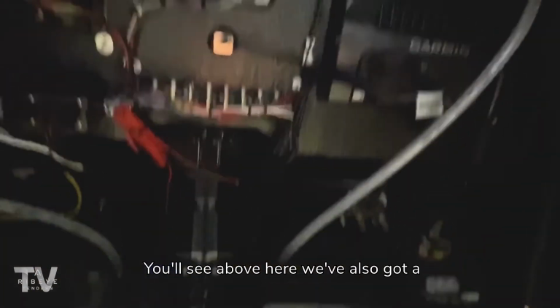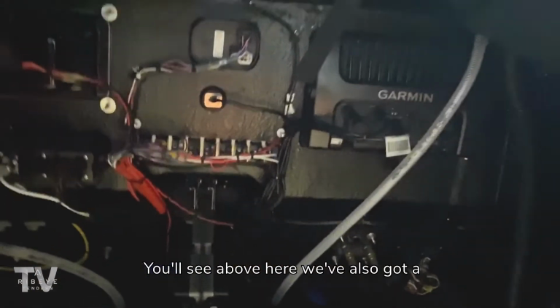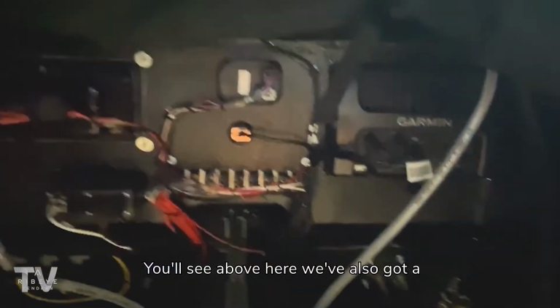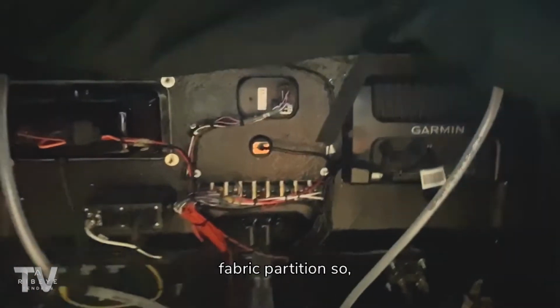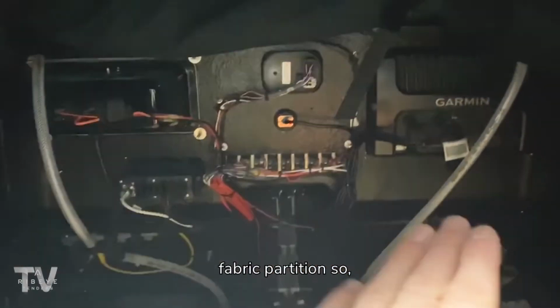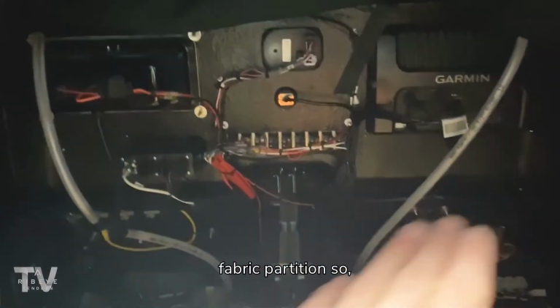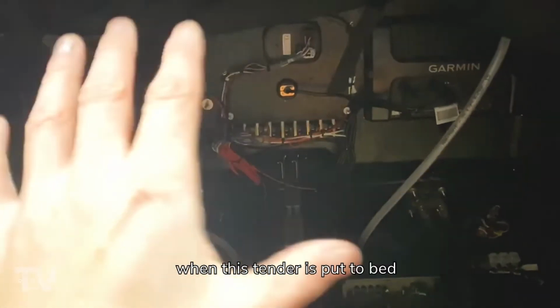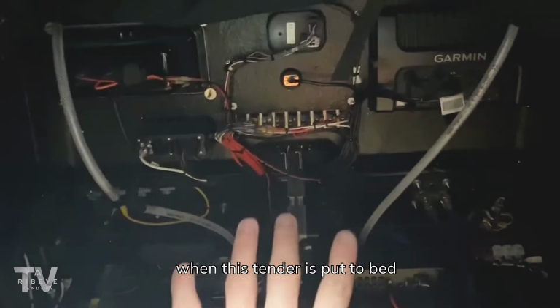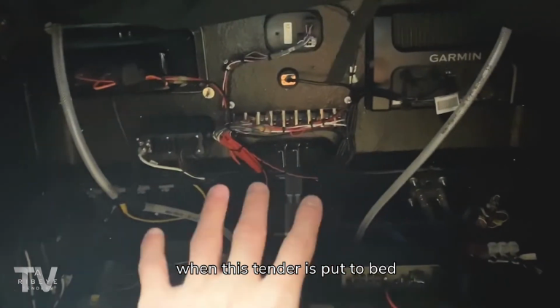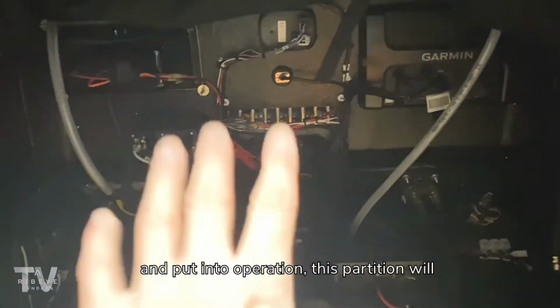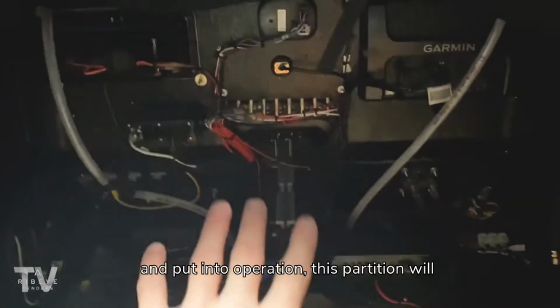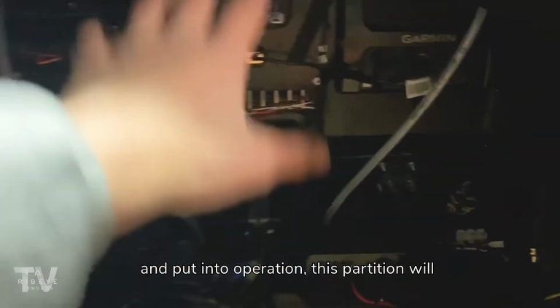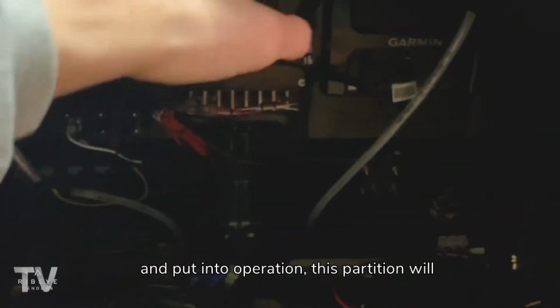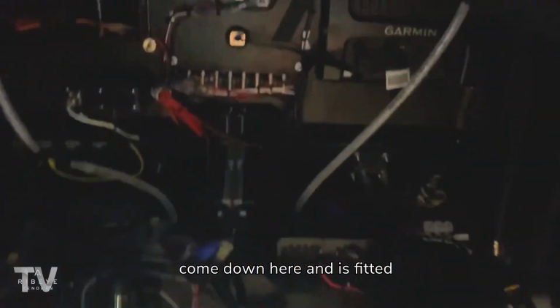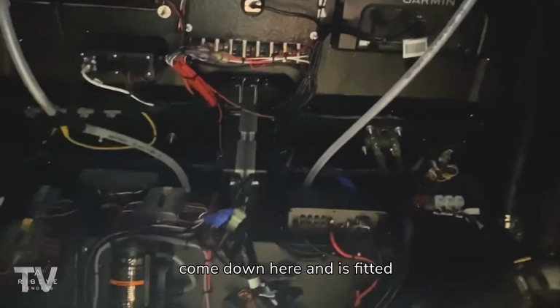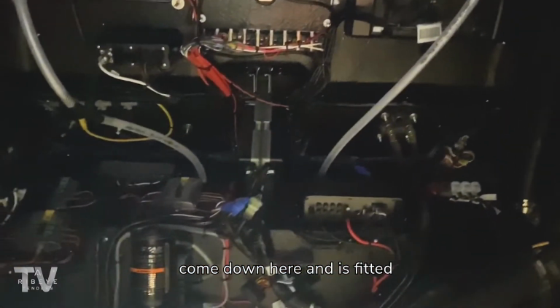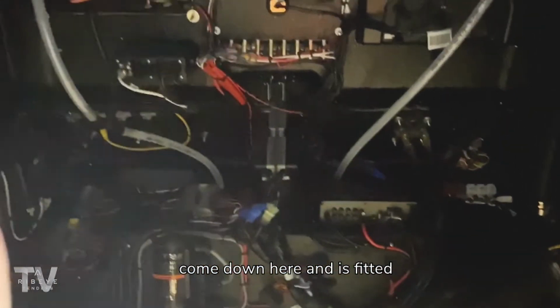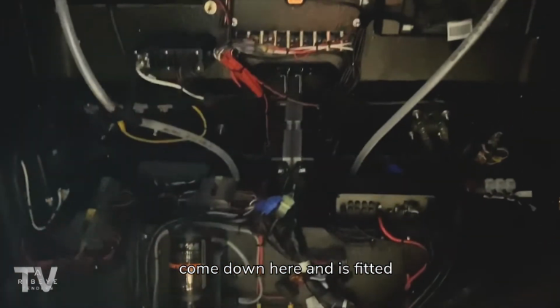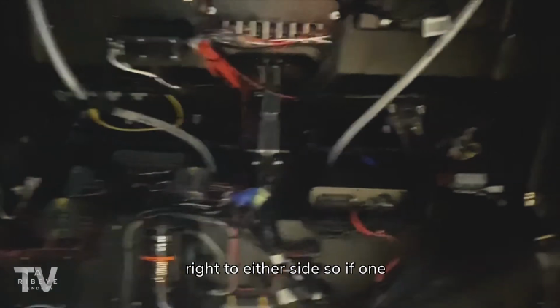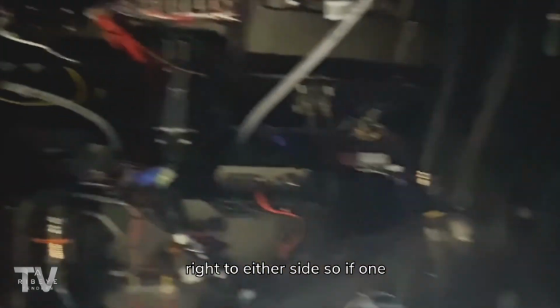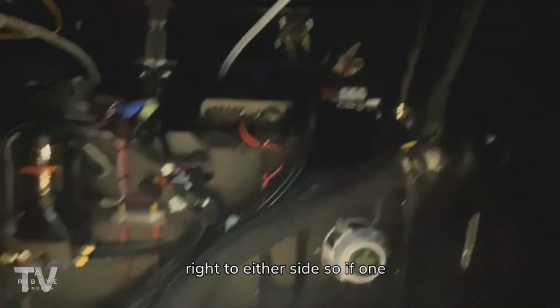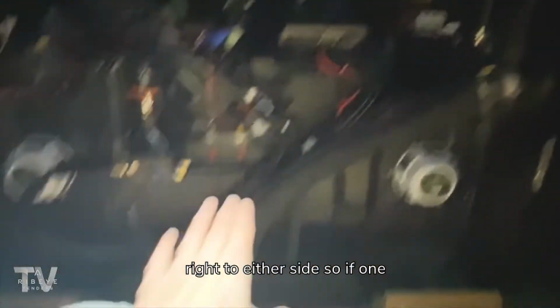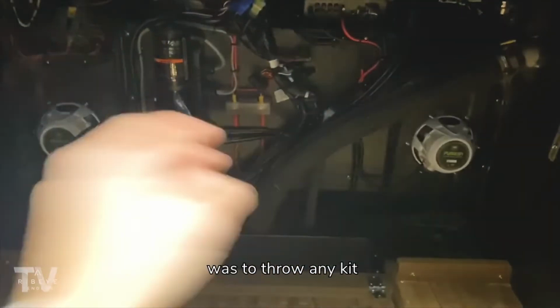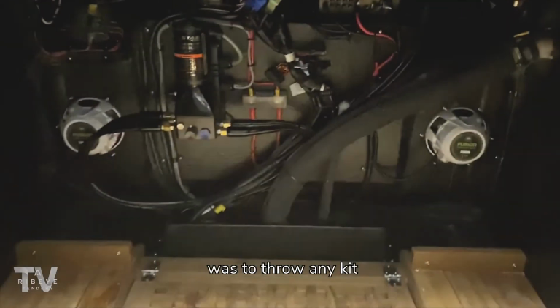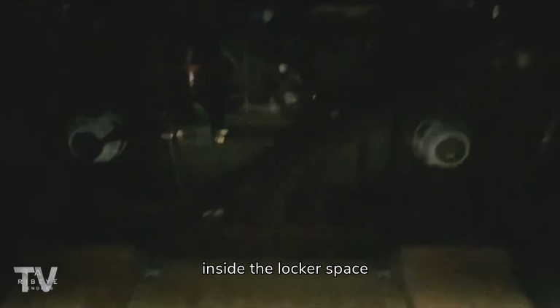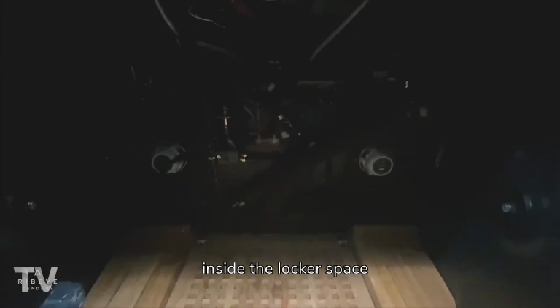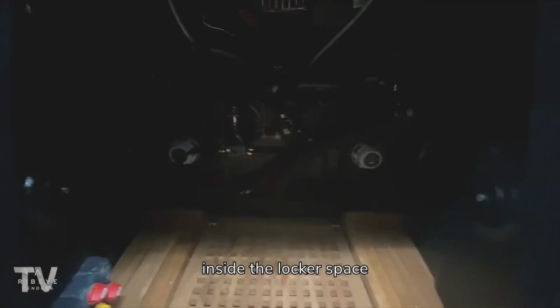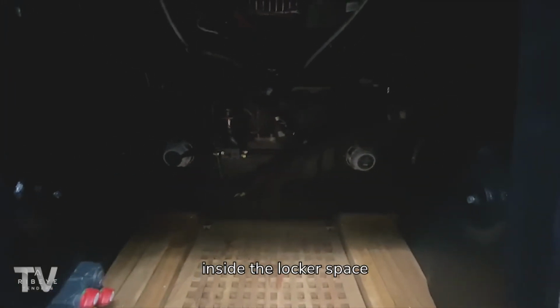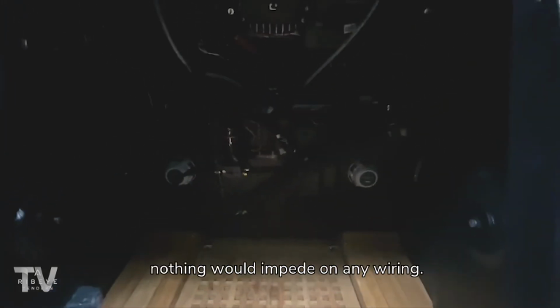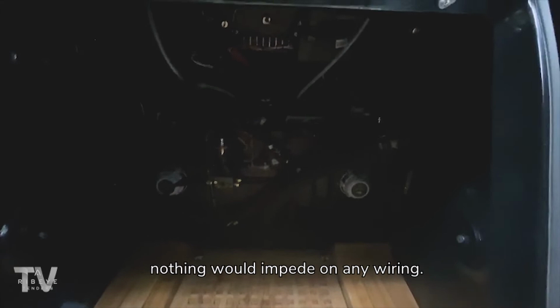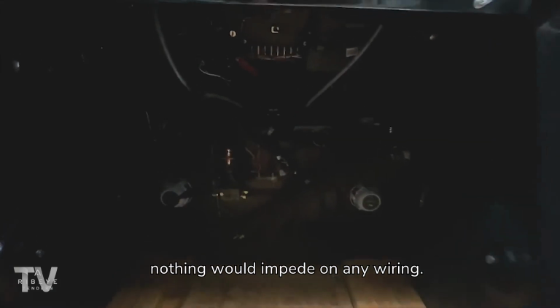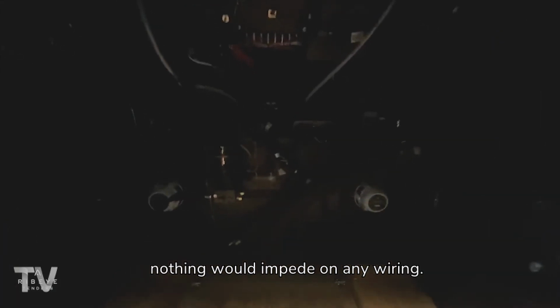You'll also see above here we've got a fabric partition so when this tender is put into operation, this partition will come down and is fitted right to either side — so if one were to throw any kit inside the locker space, nothing would impede on any wiring.